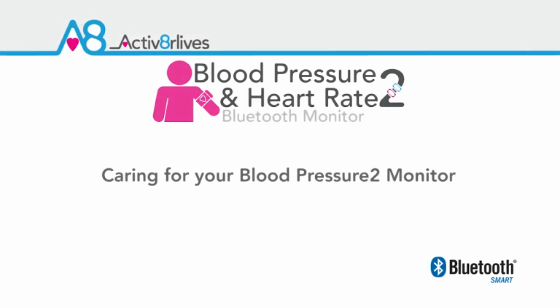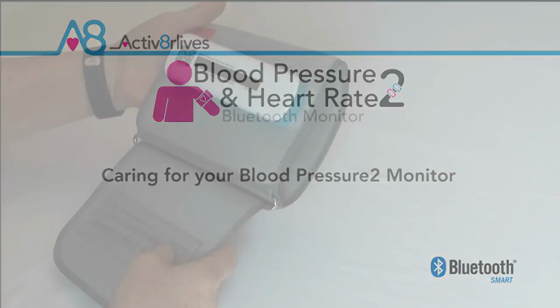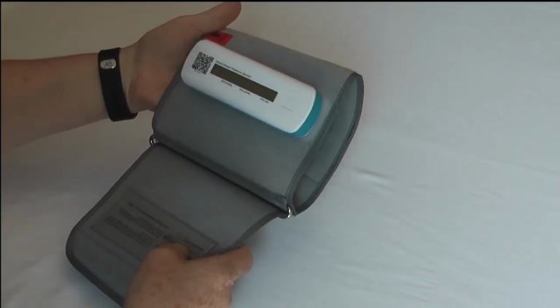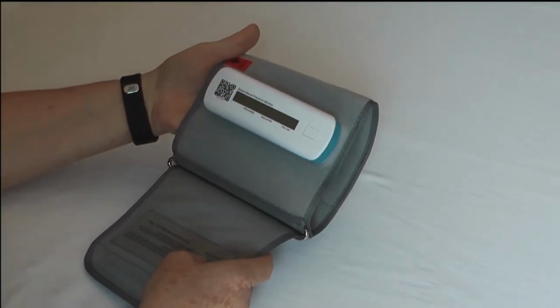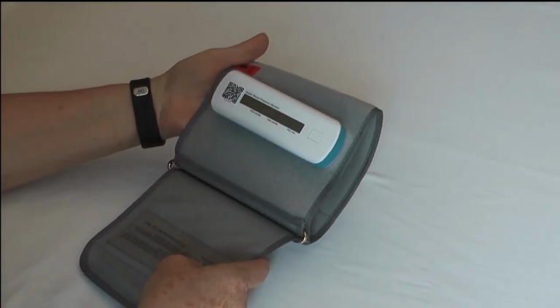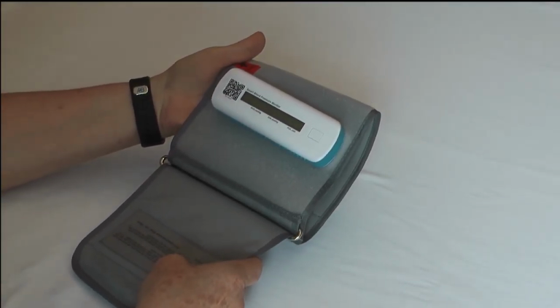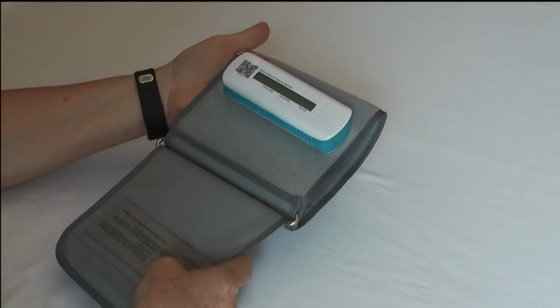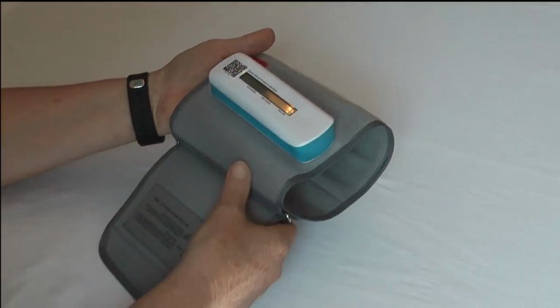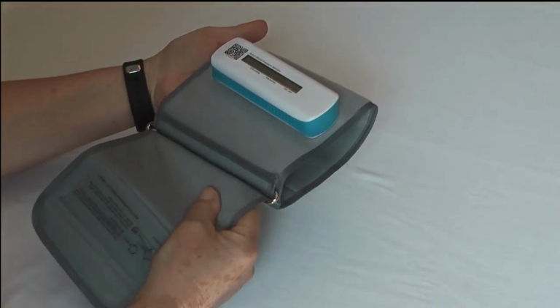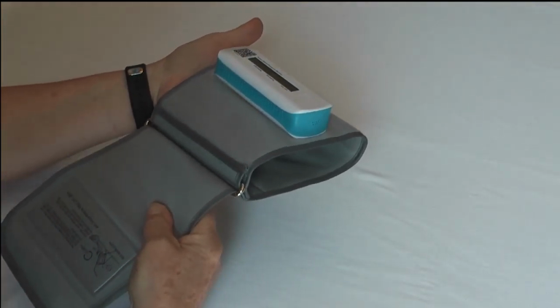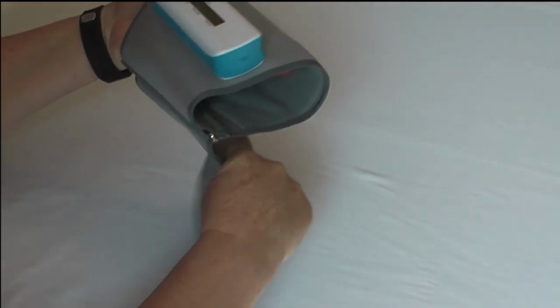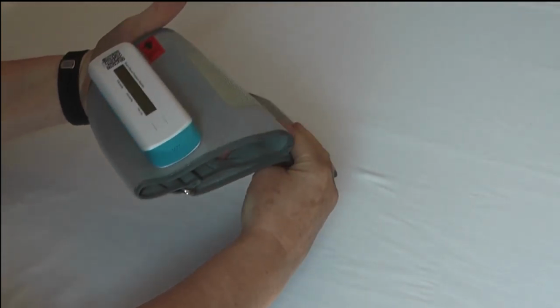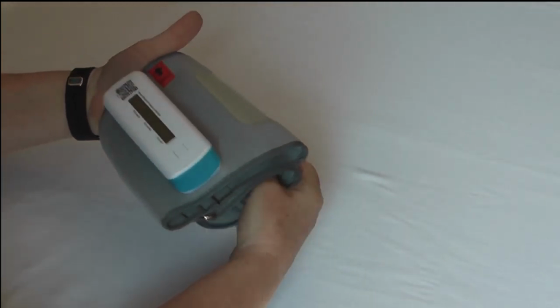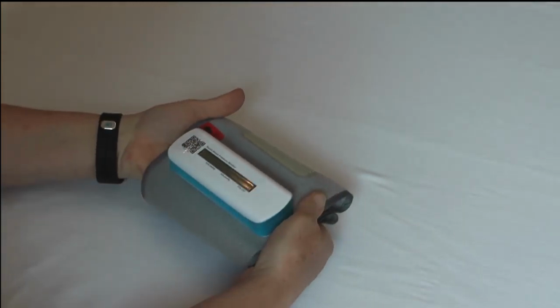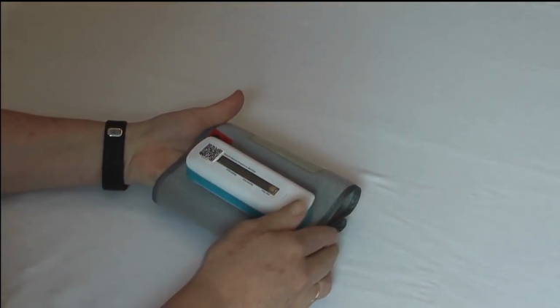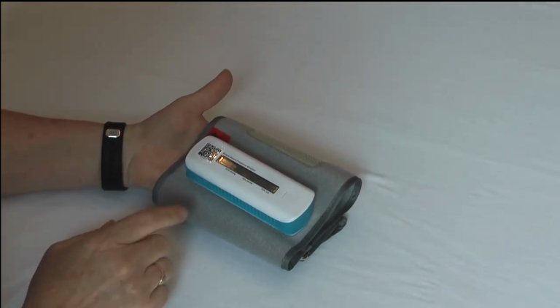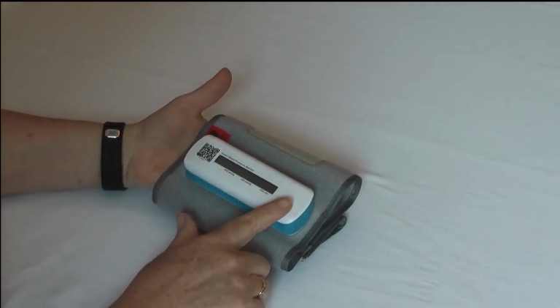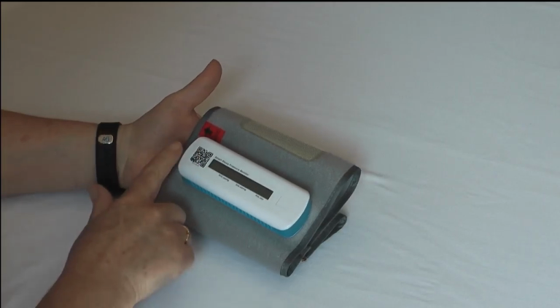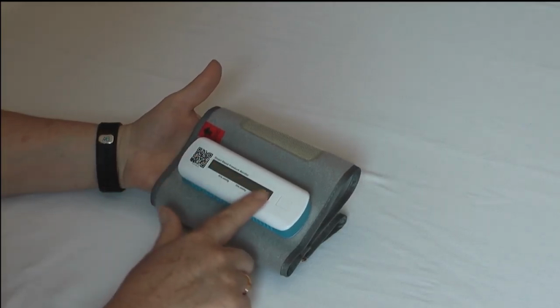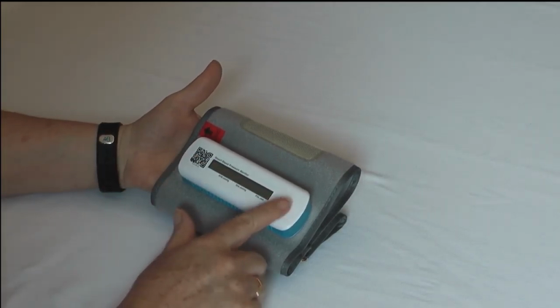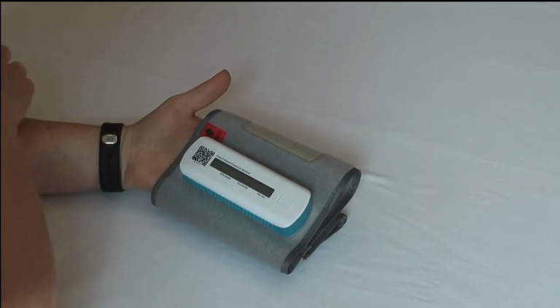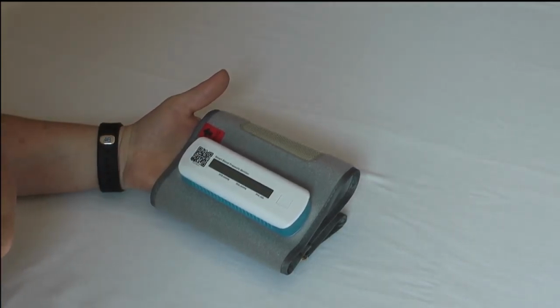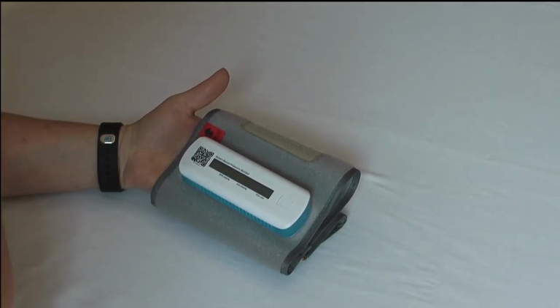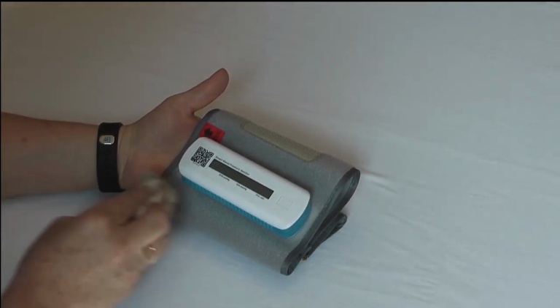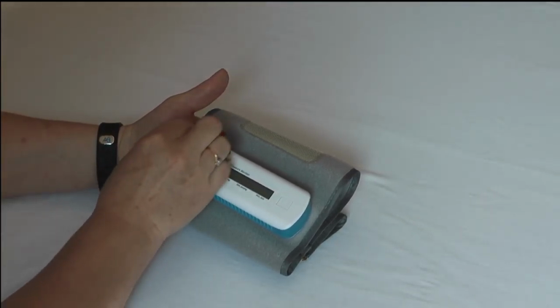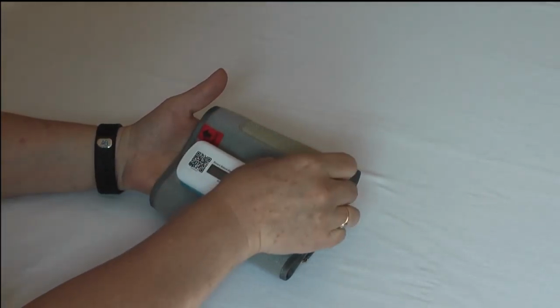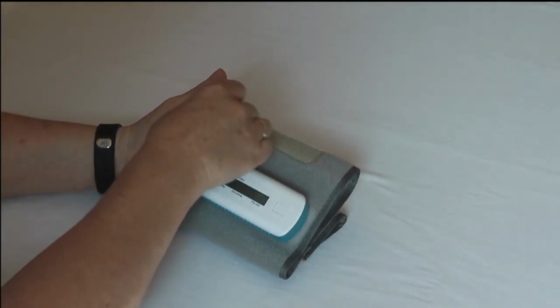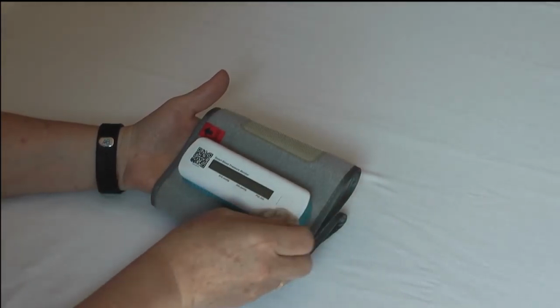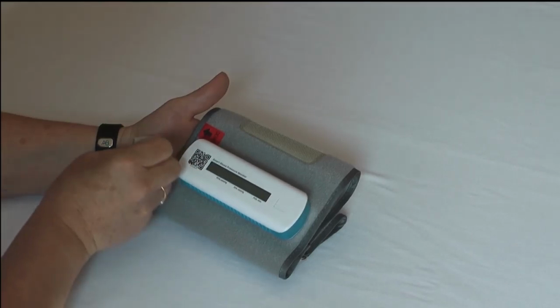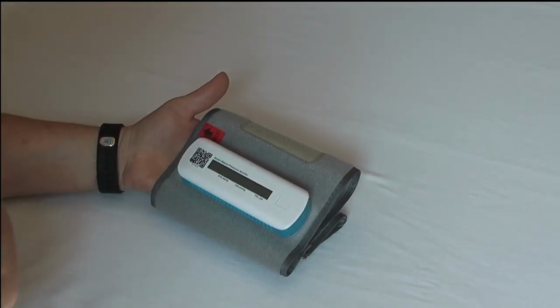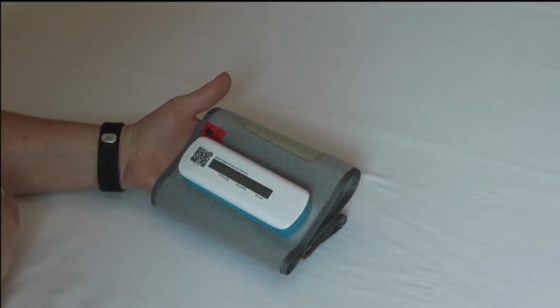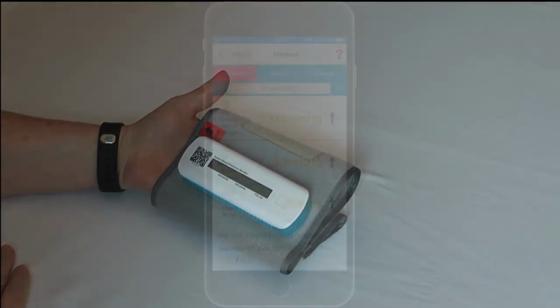In looking after your blood pressure monitor, make sure it is turned off after every use, that the cuff is folded without any wrinkles, and you can wipe the actual electrical unit with a clean dry cloth.